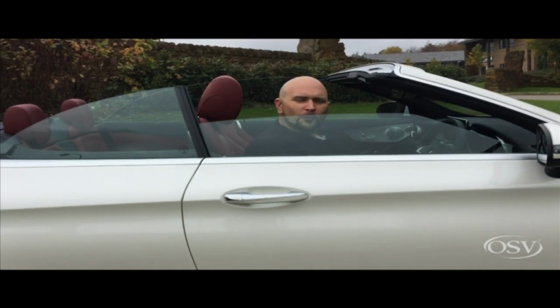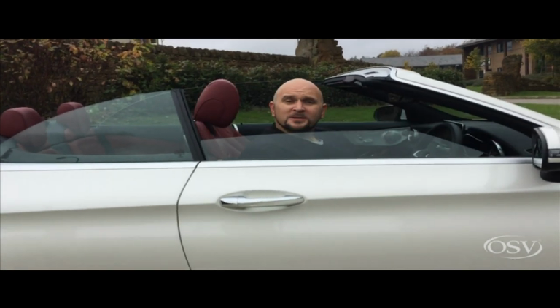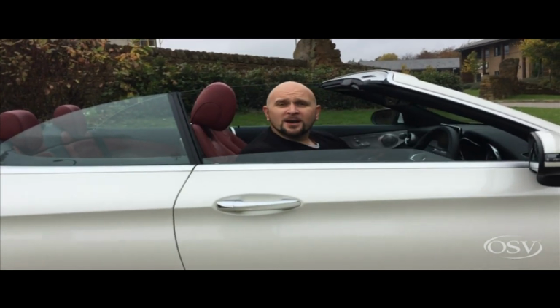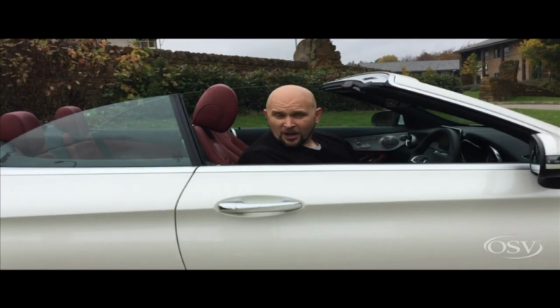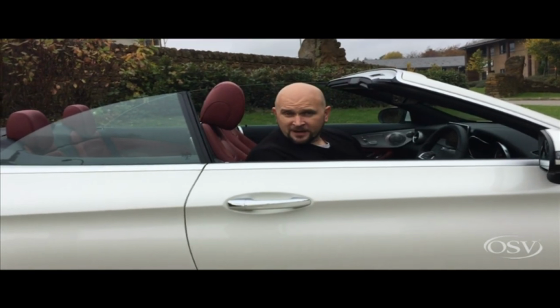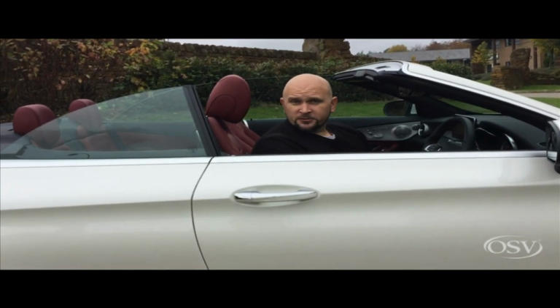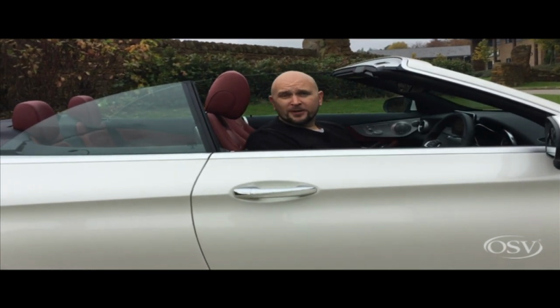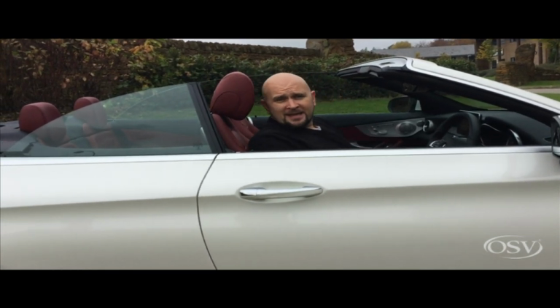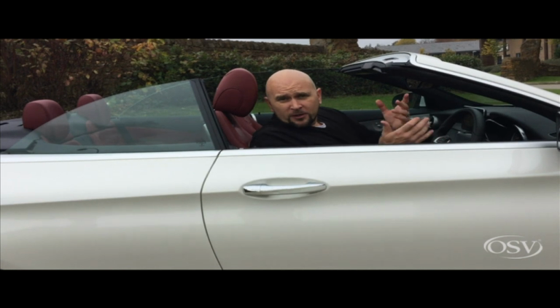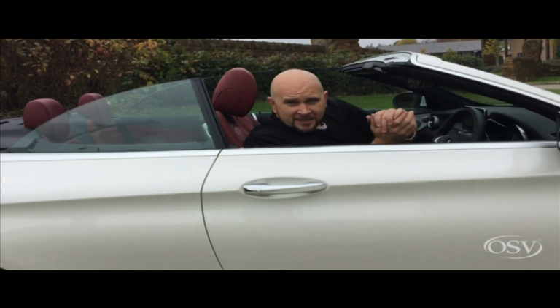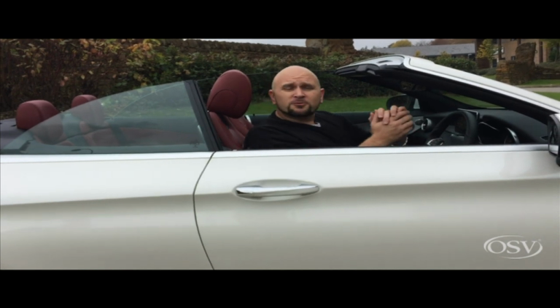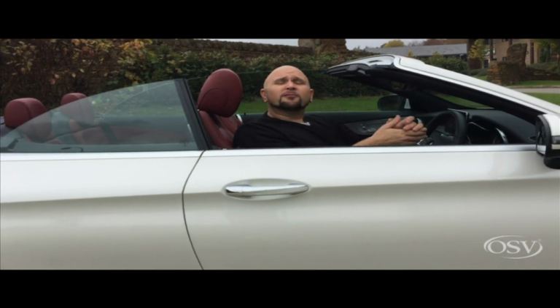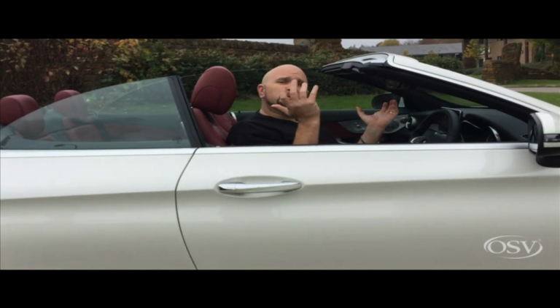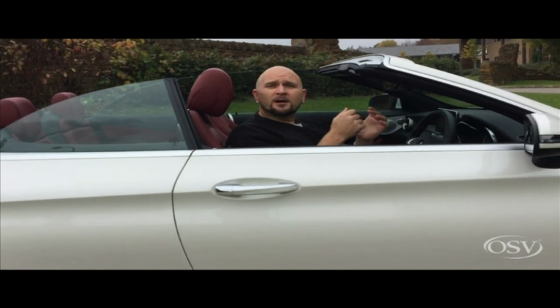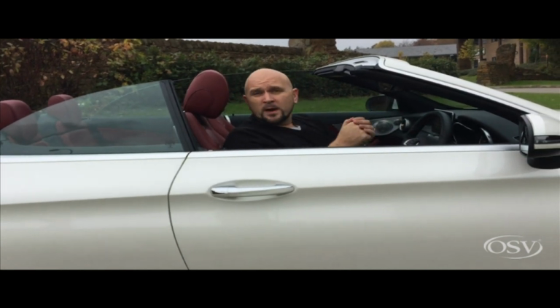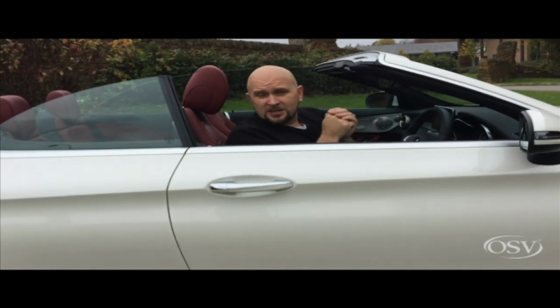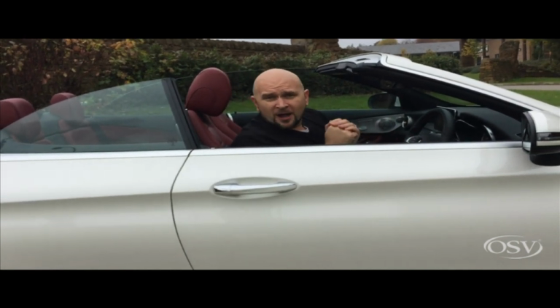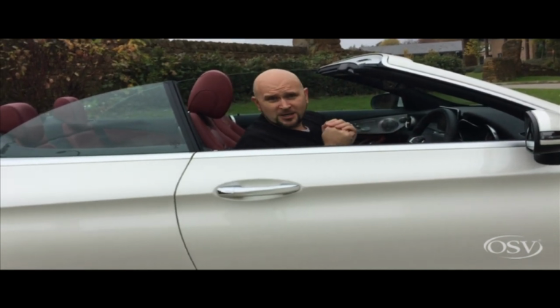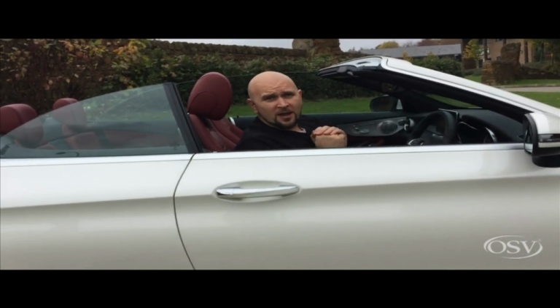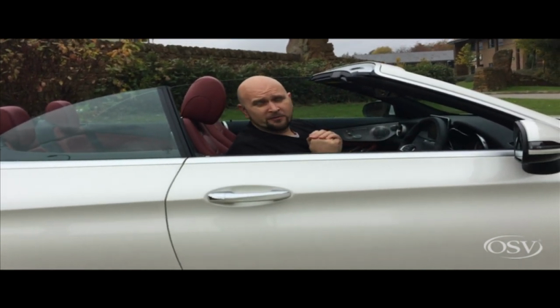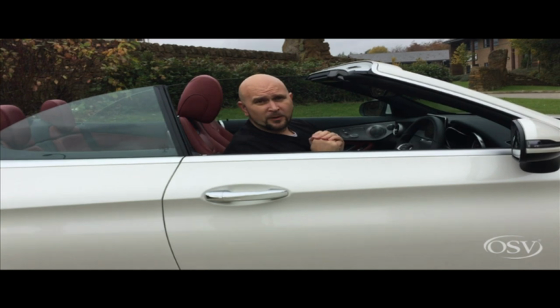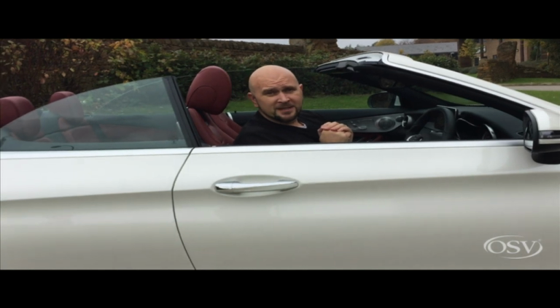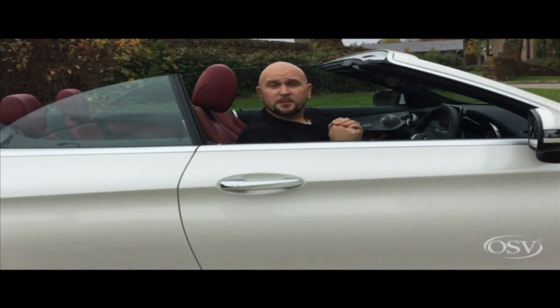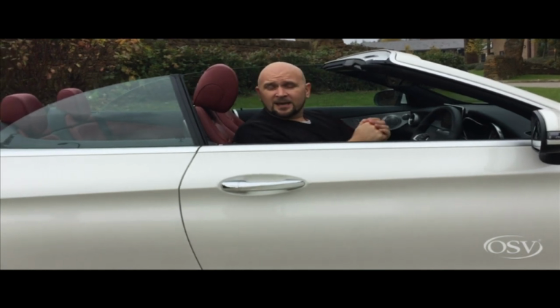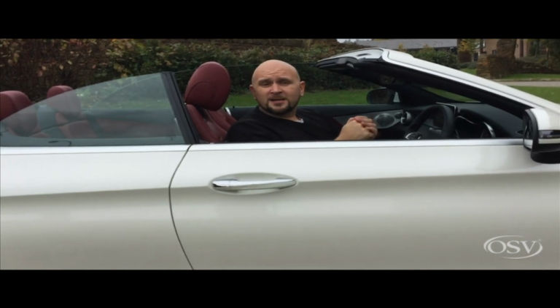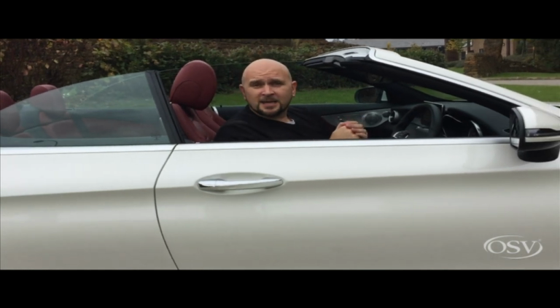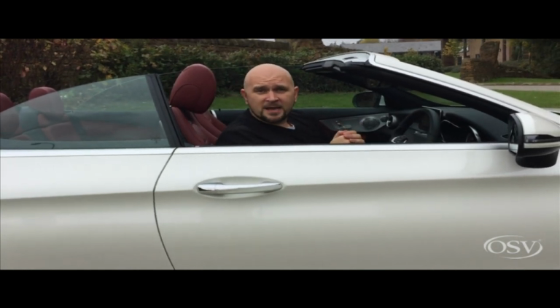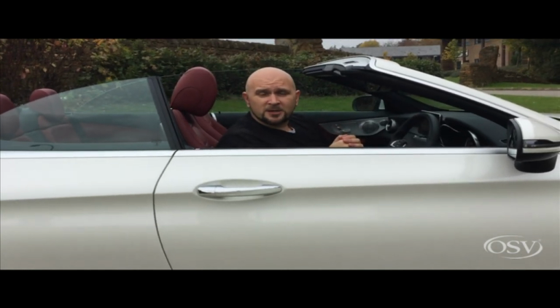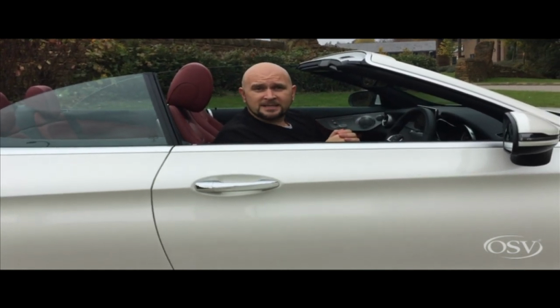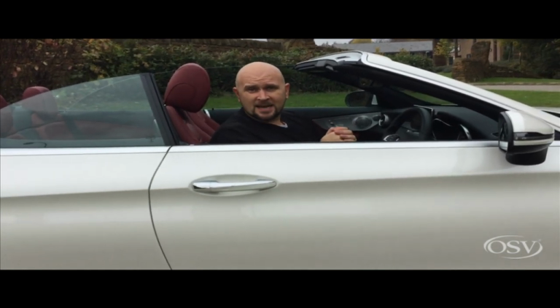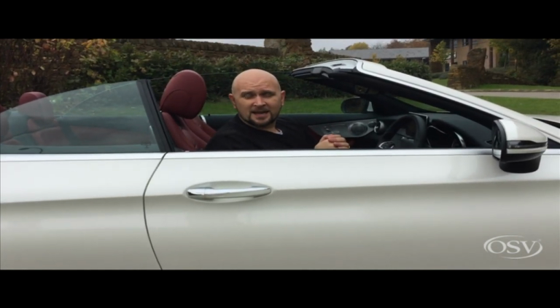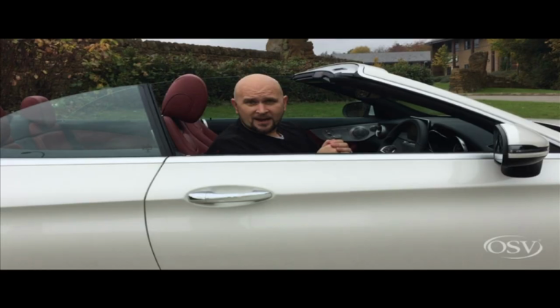Welcome to another OSV motoring review. I thought I'd treat you today to this rather lovely drop top — after all, we British are a nation of convertible lovers, and this particular car is the Mercedes-Benz 220d Cabriolet.